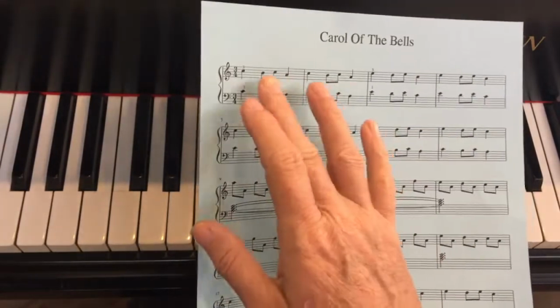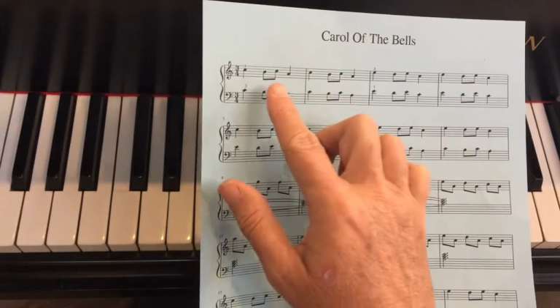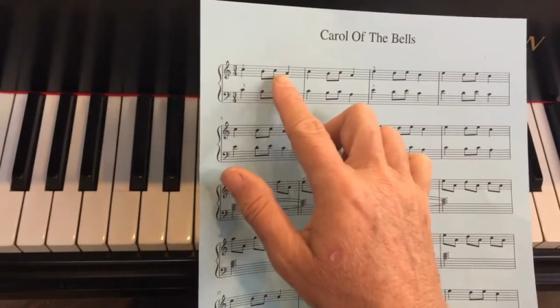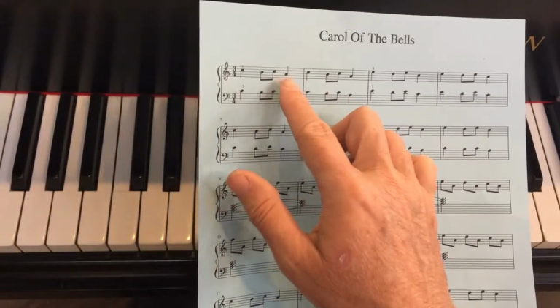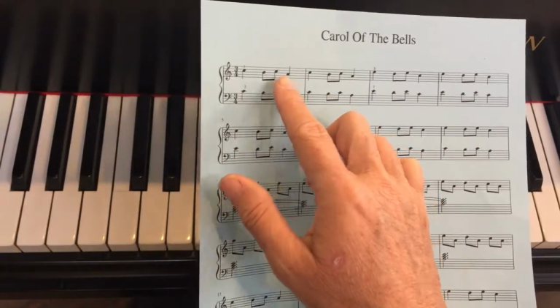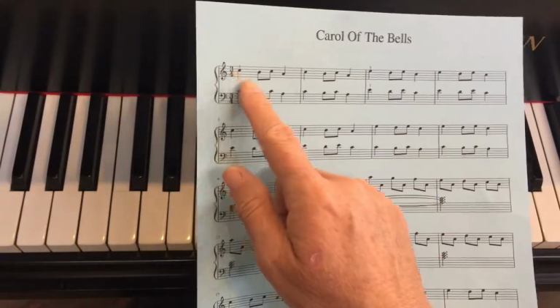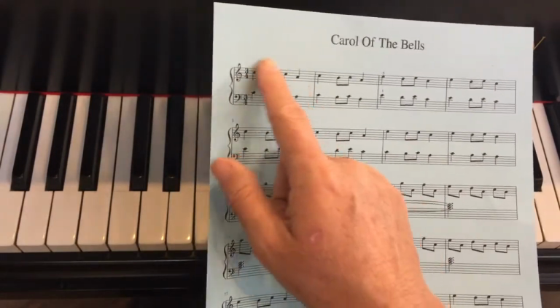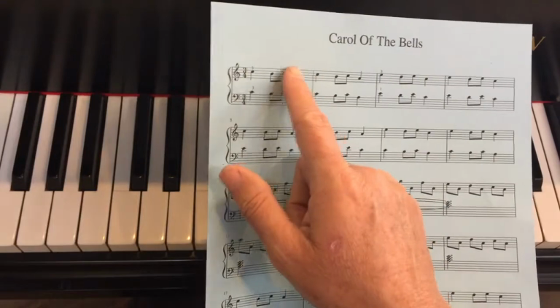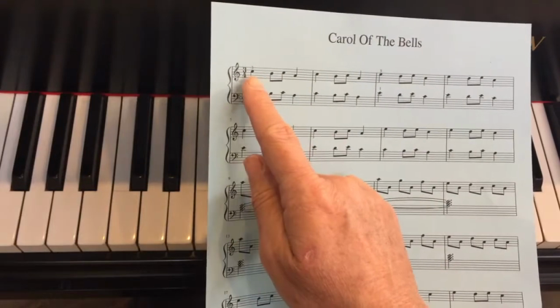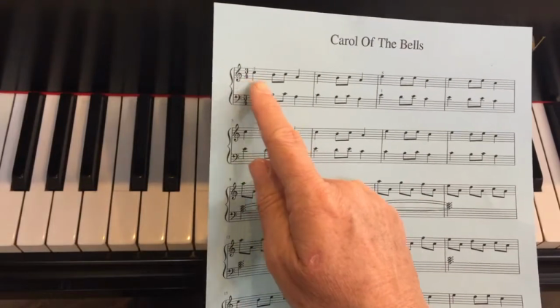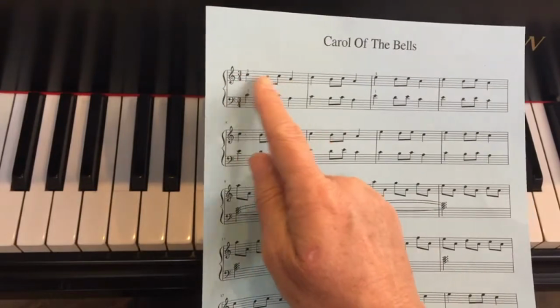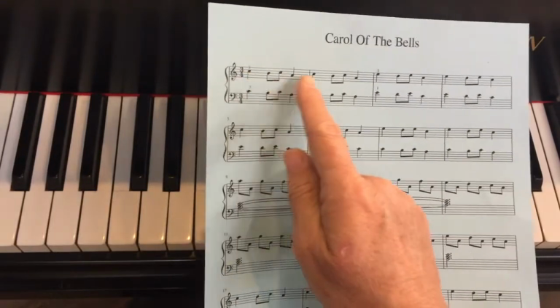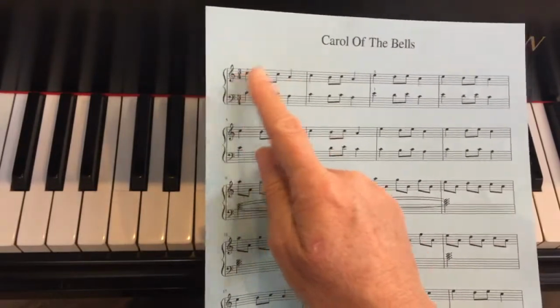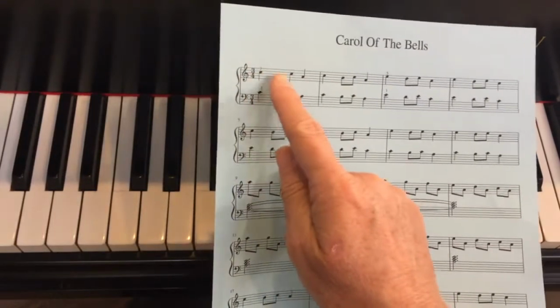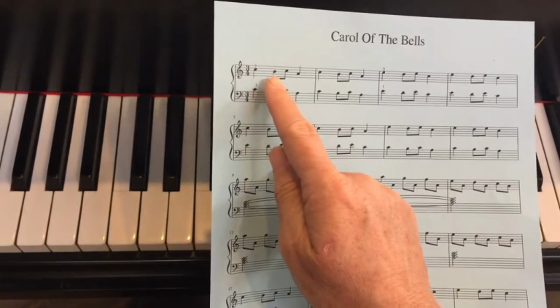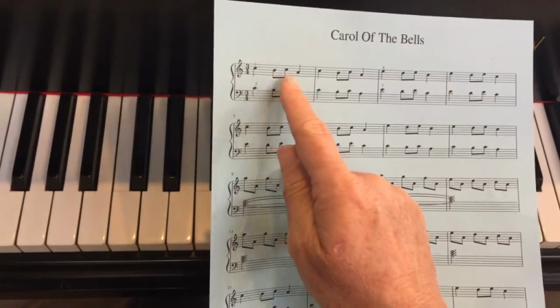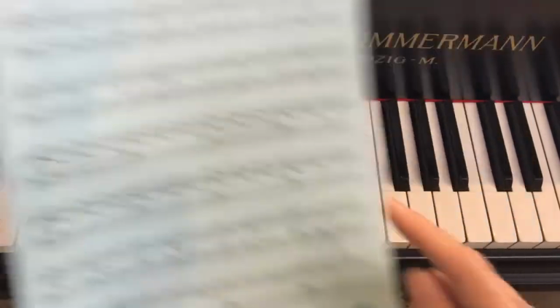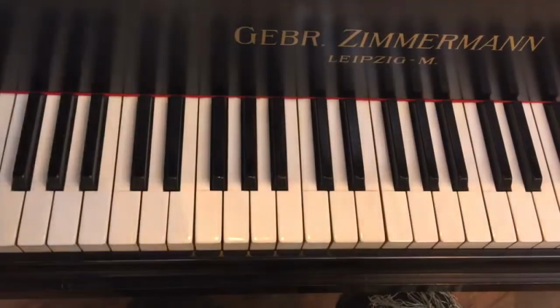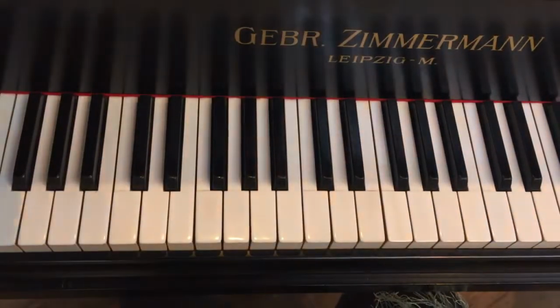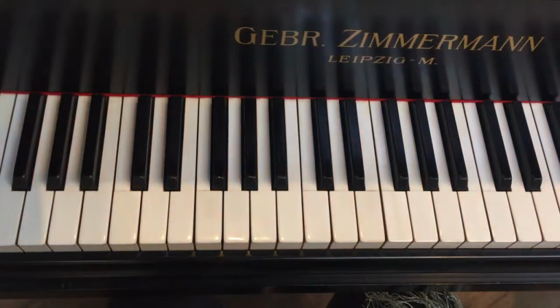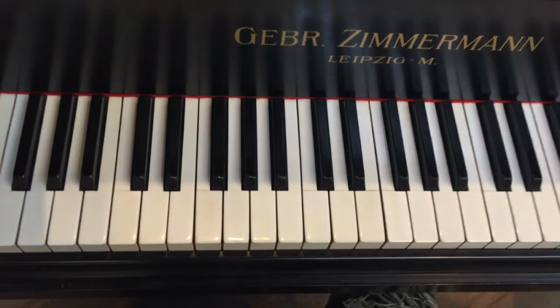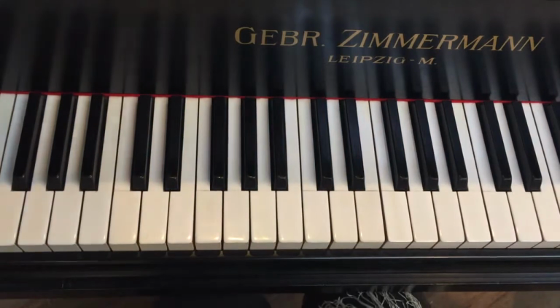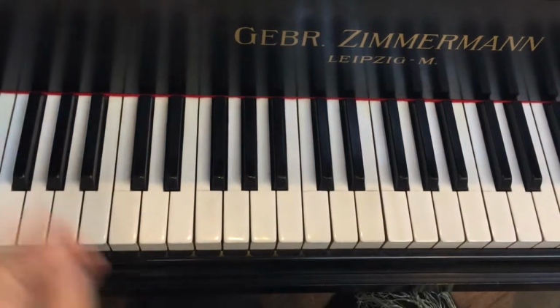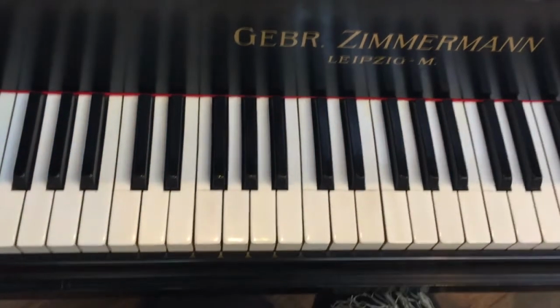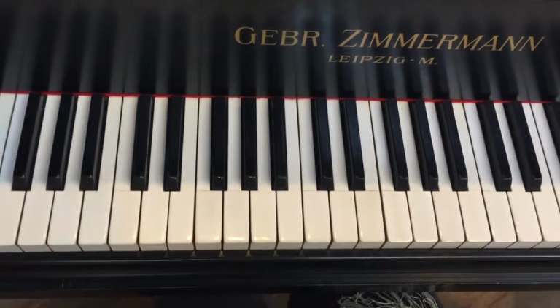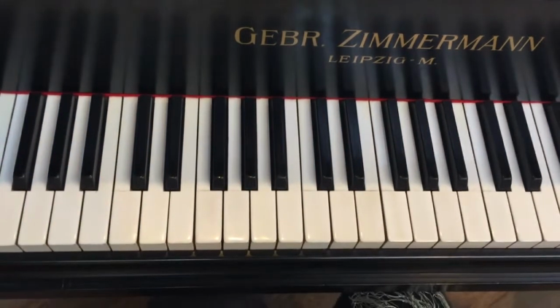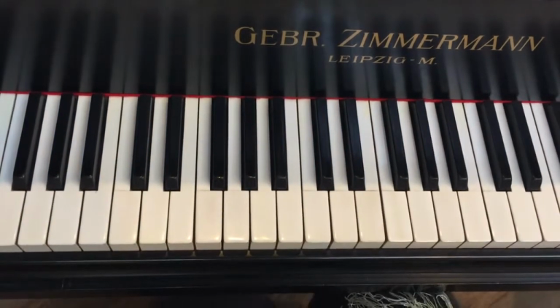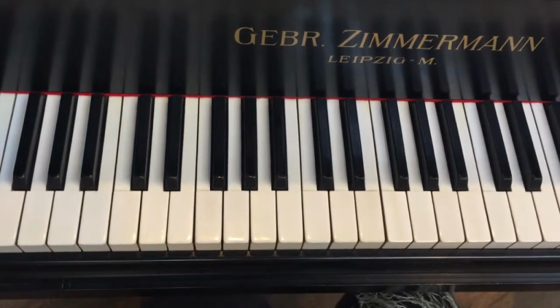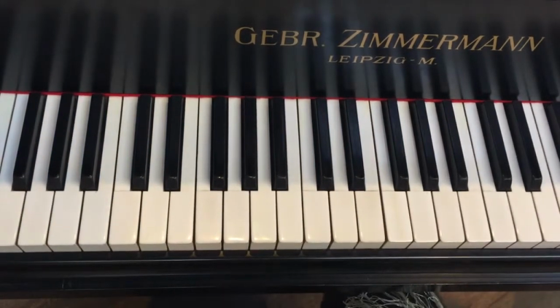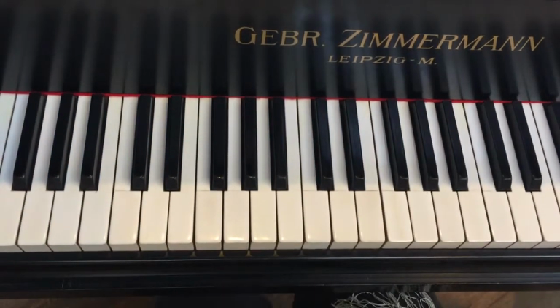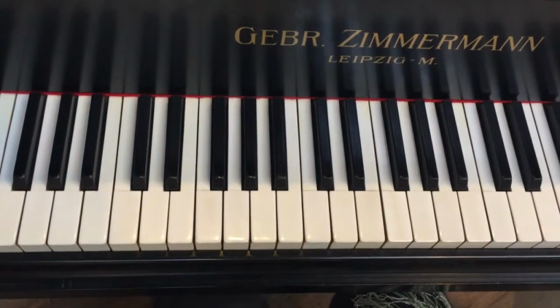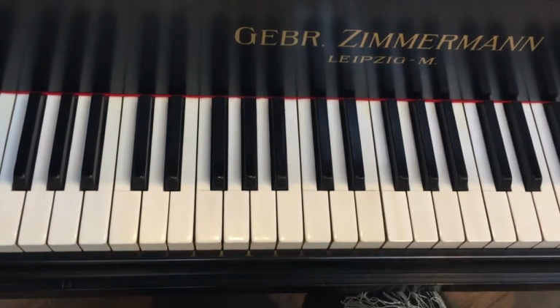Start down a second, up a second, down a third. And we're working with quarter notes and eighth notes, so we're working with the da, da, da, da, da, da, da.